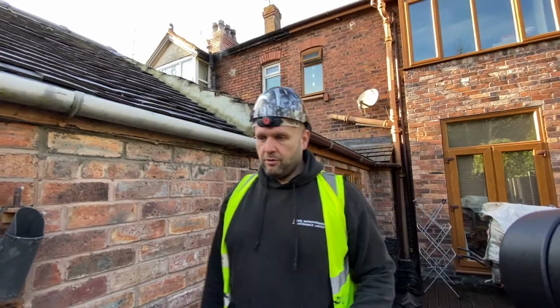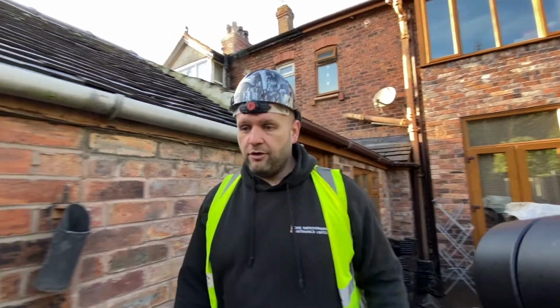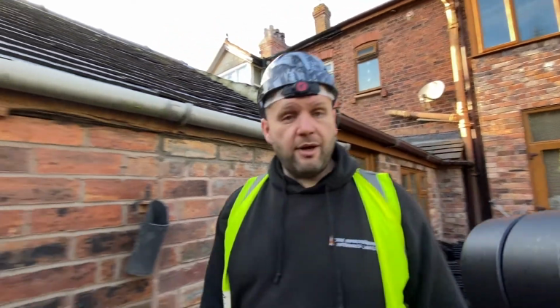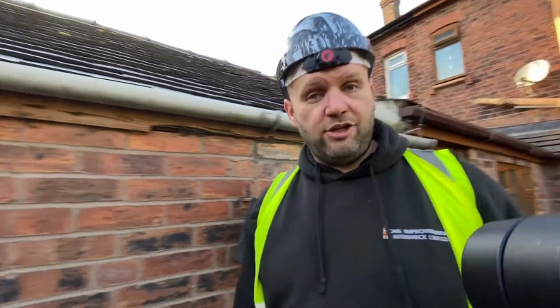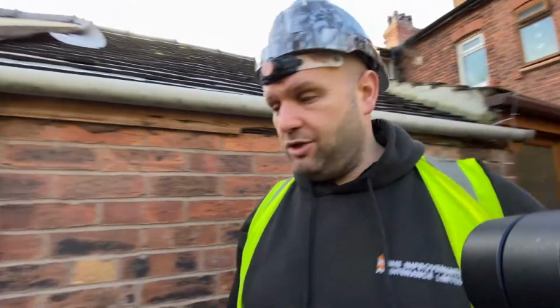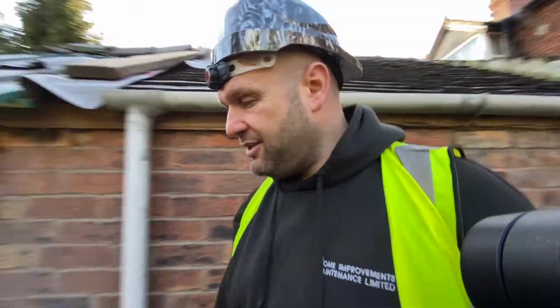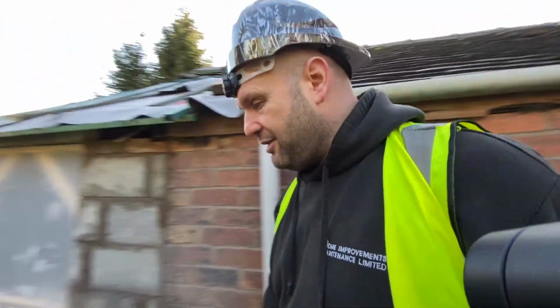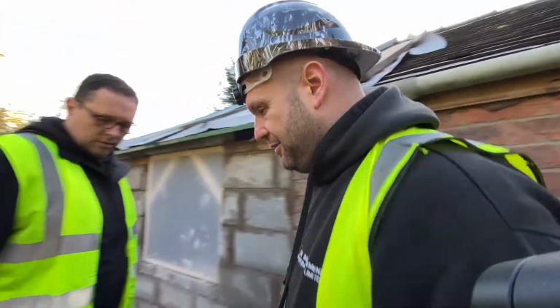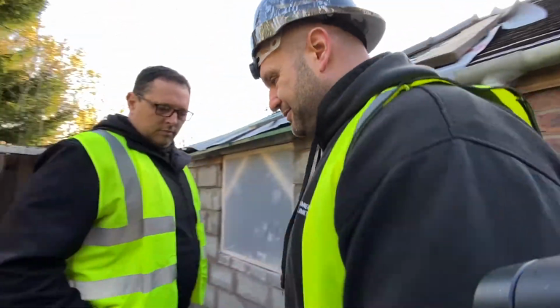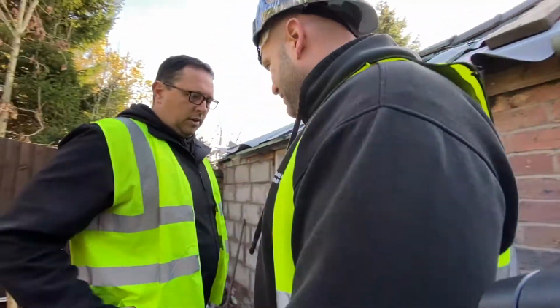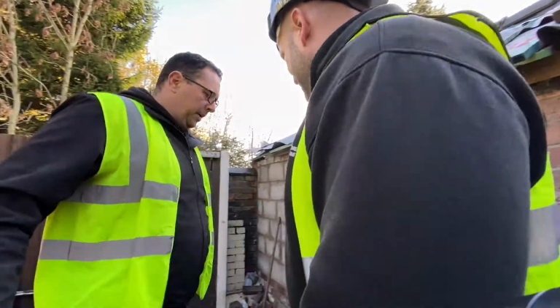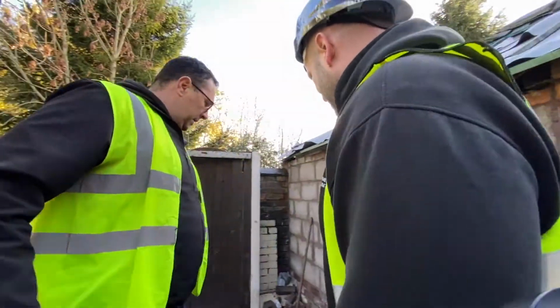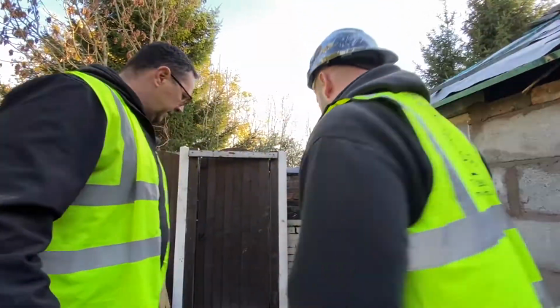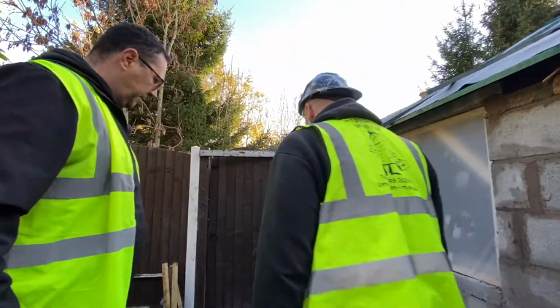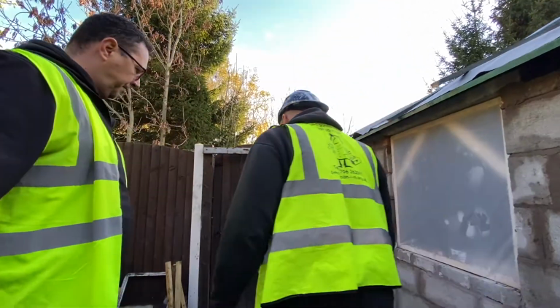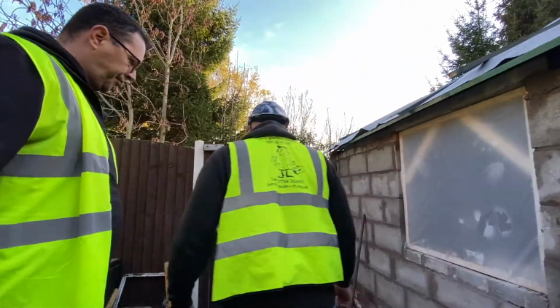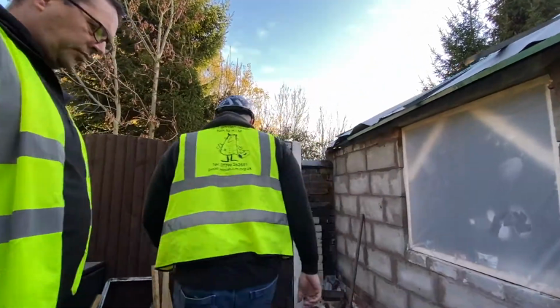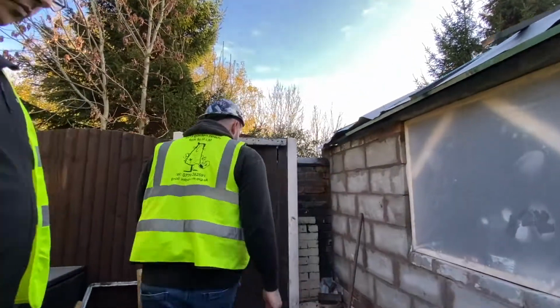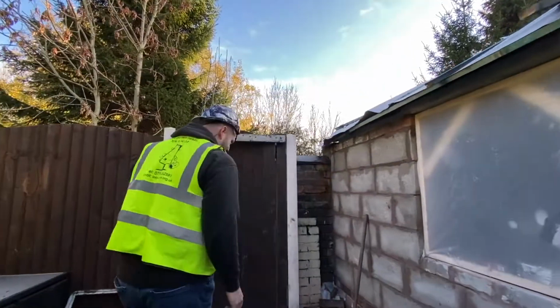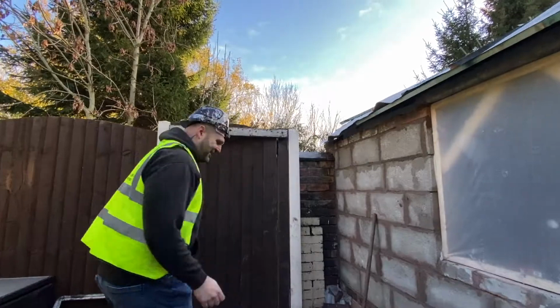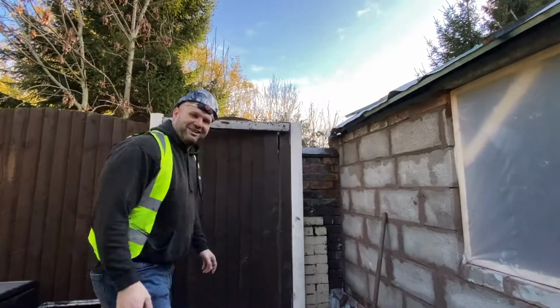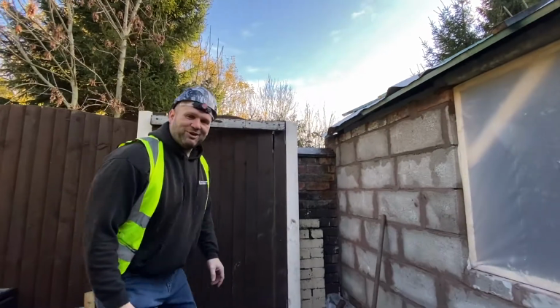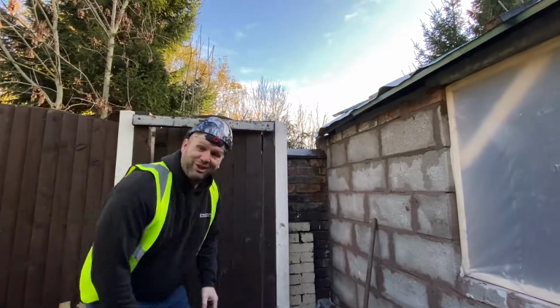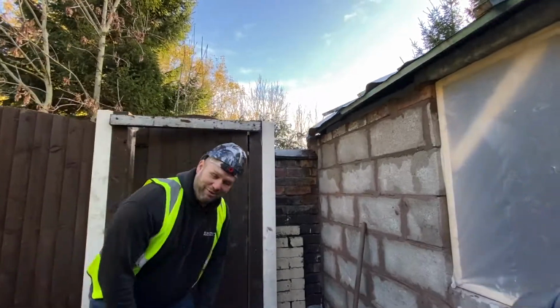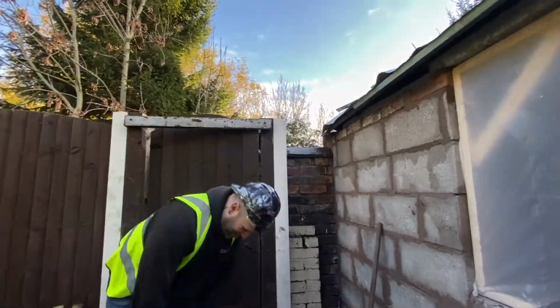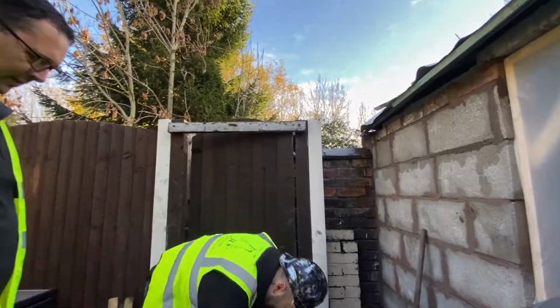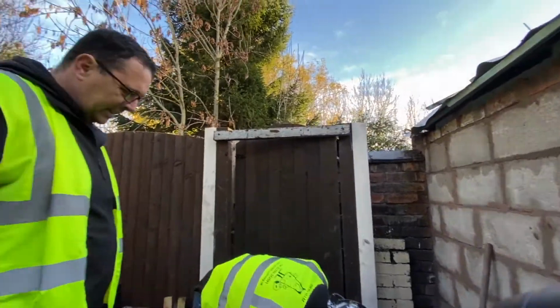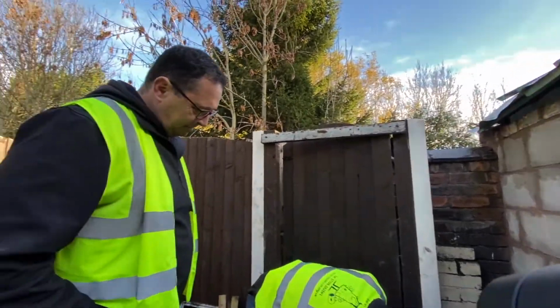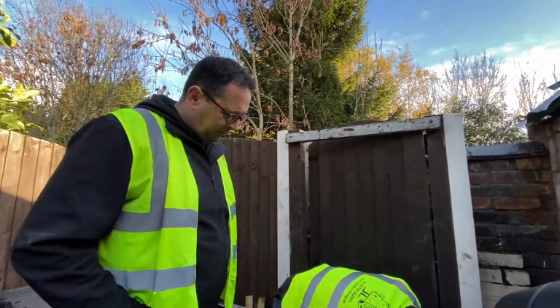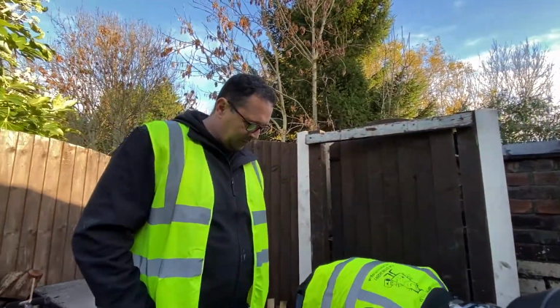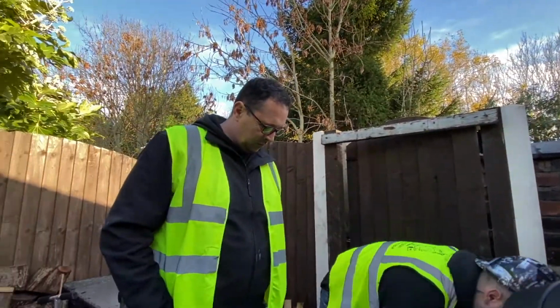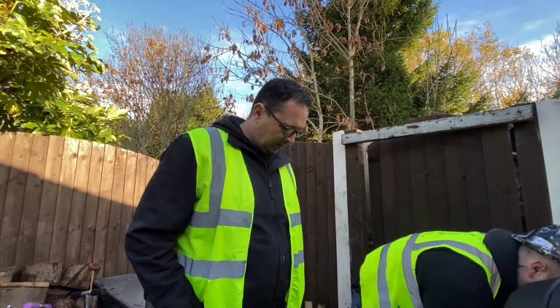We've also had an issue with the drains here as well. Peter here can talk you through the drains. What happened with the drains, Pete?